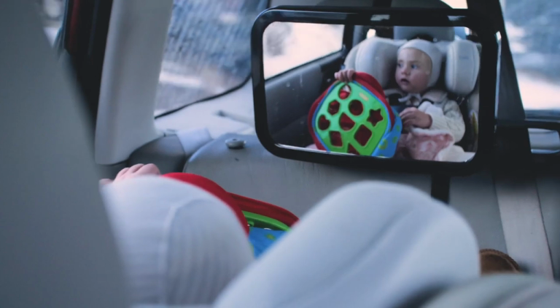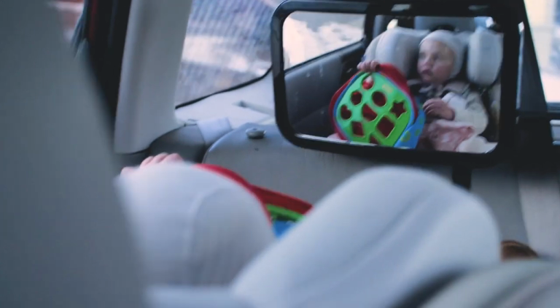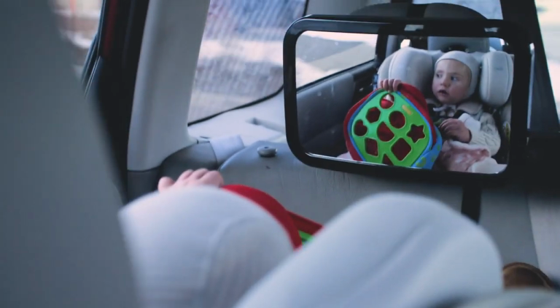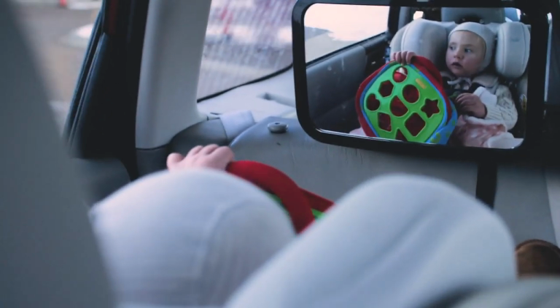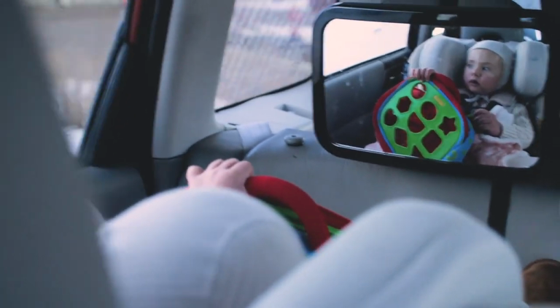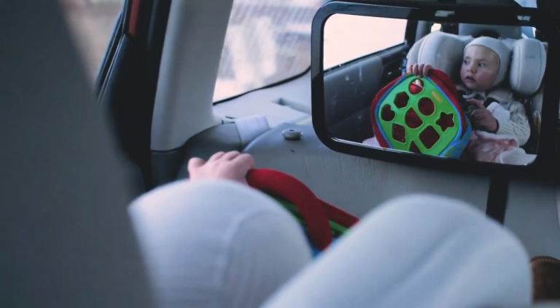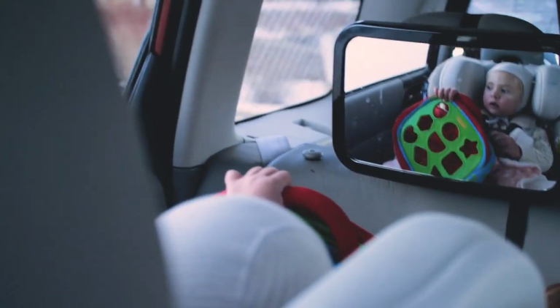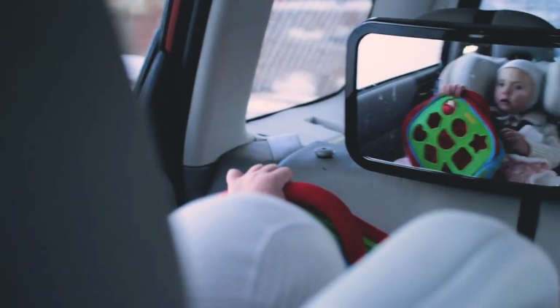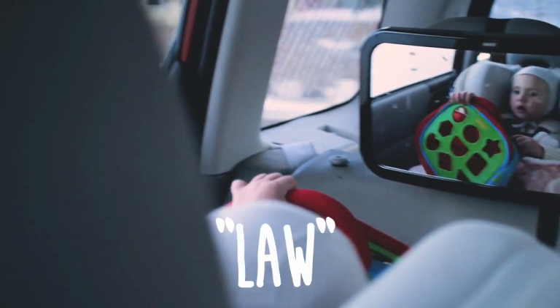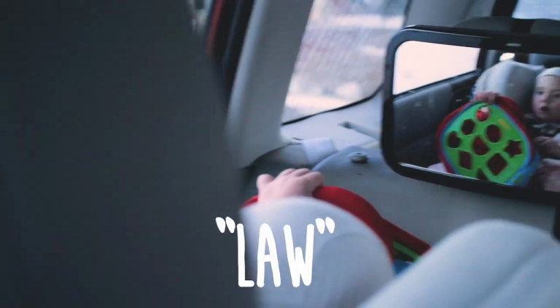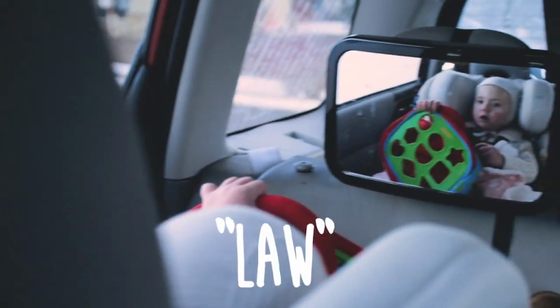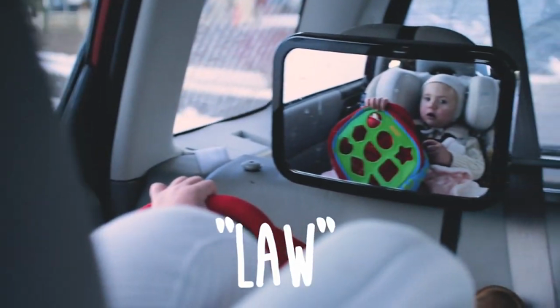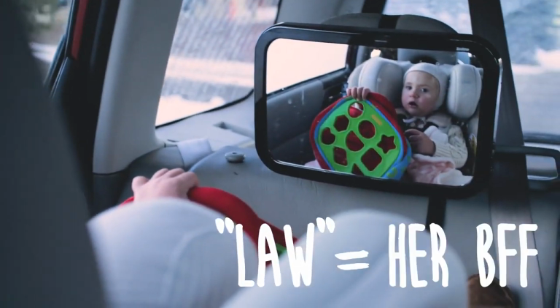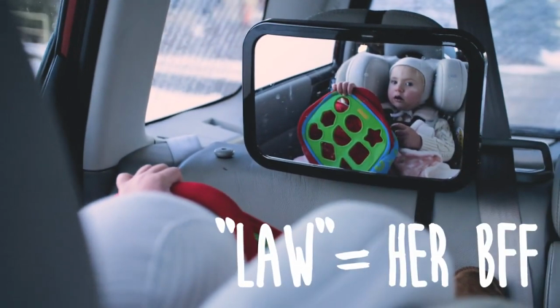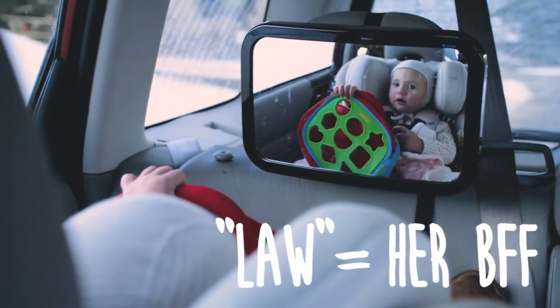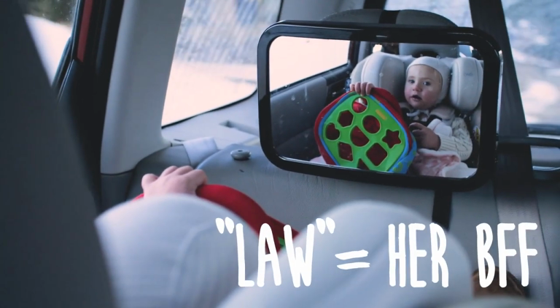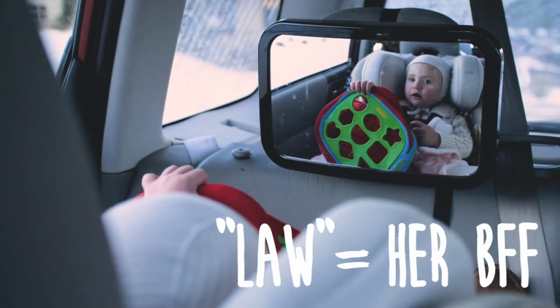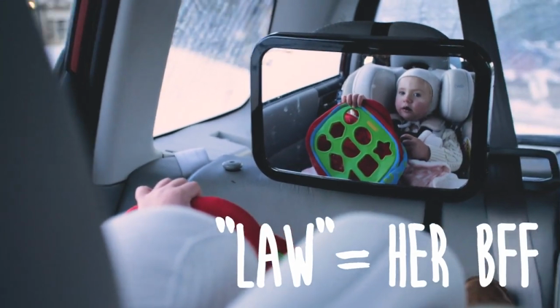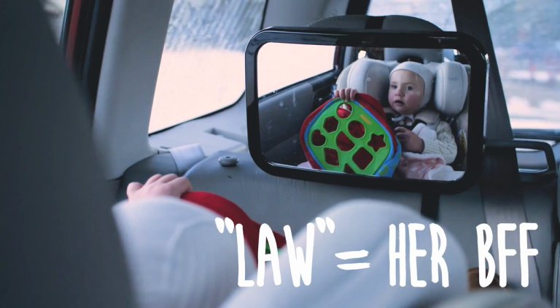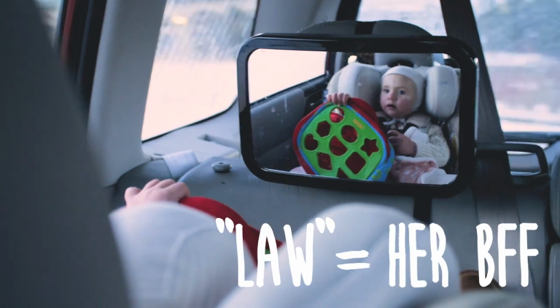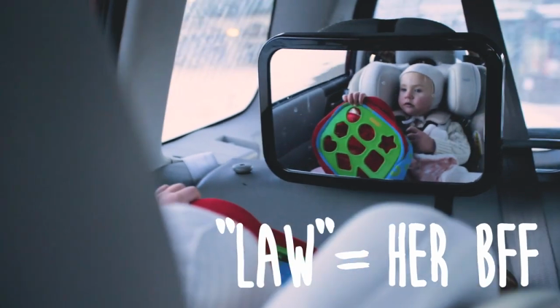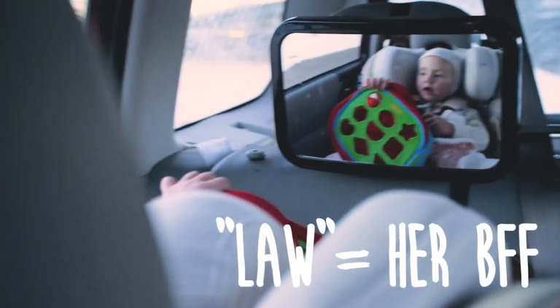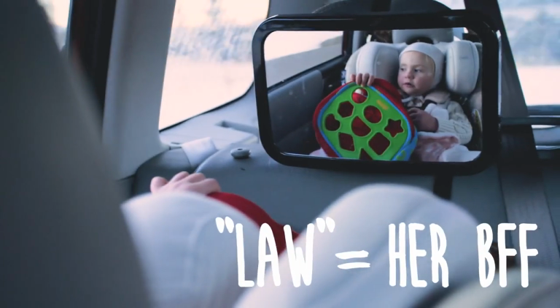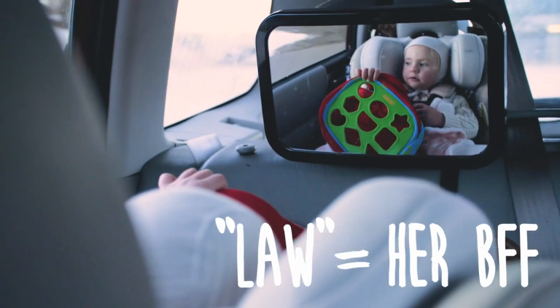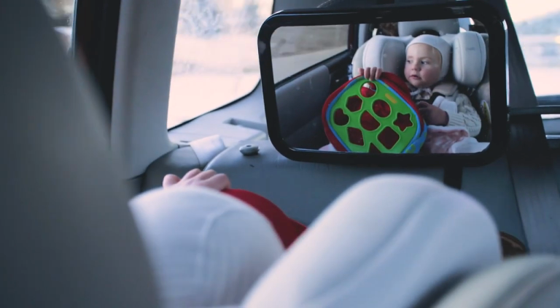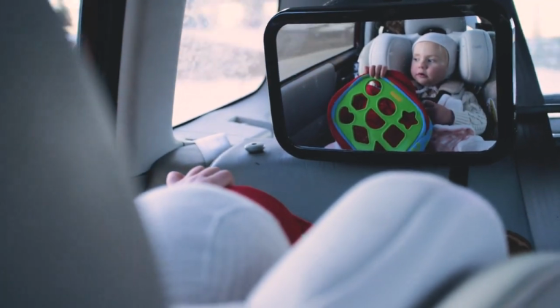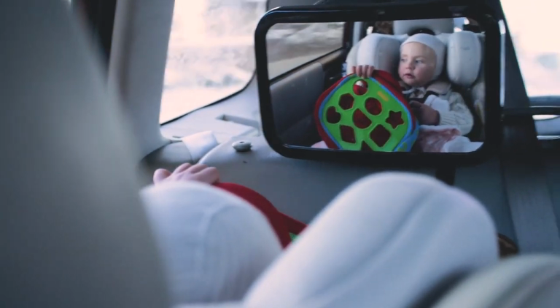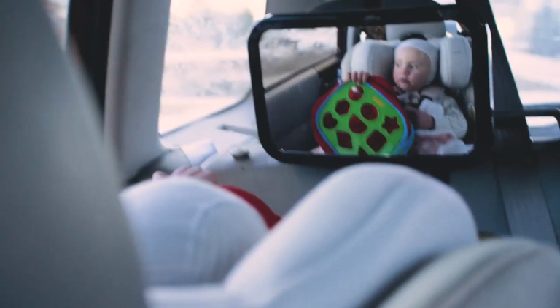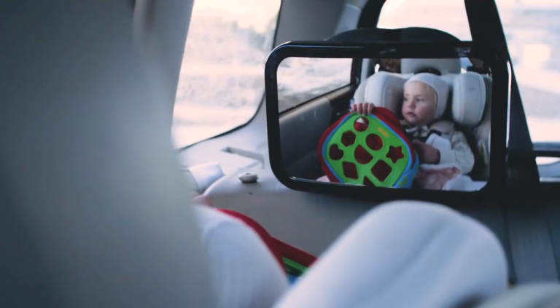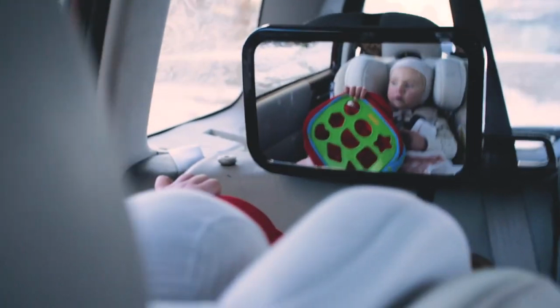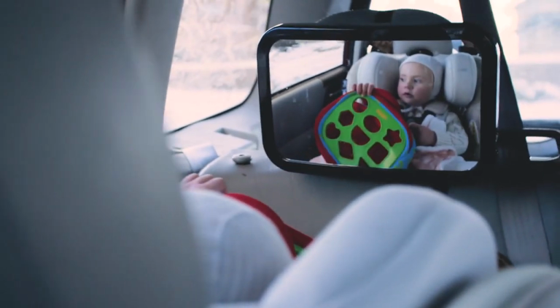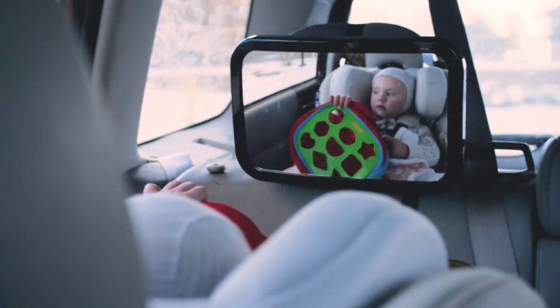What do you want to see? Dinos. Okay, dinosaurs. You're so cute.